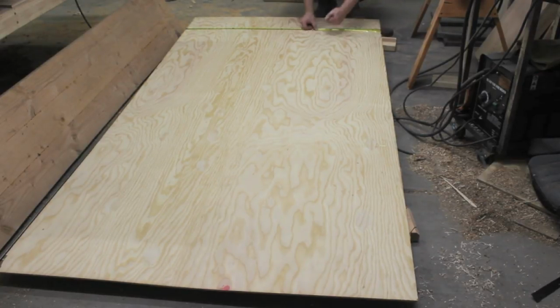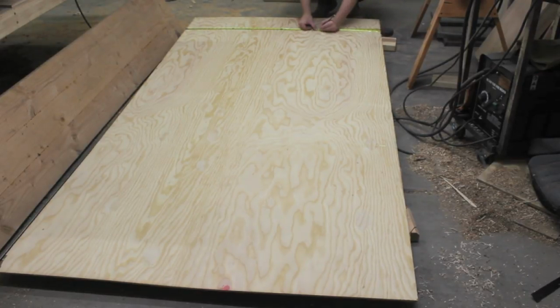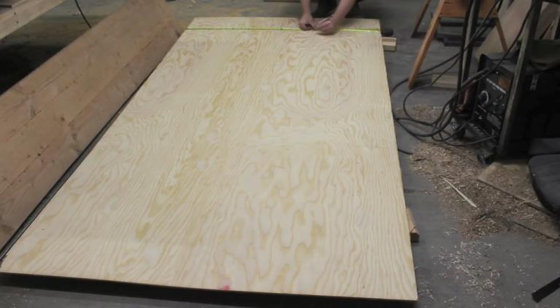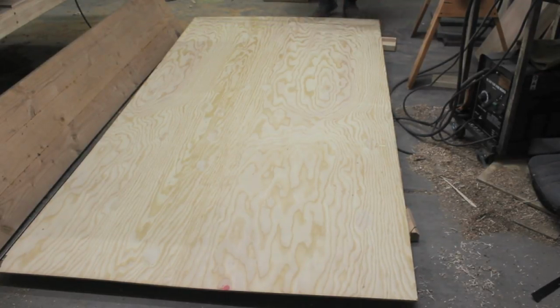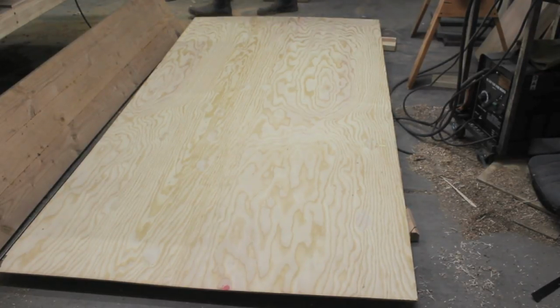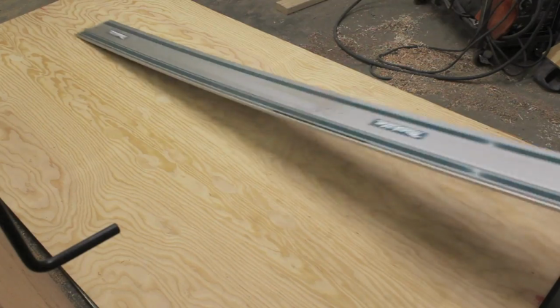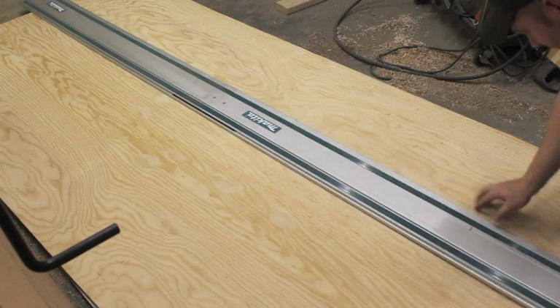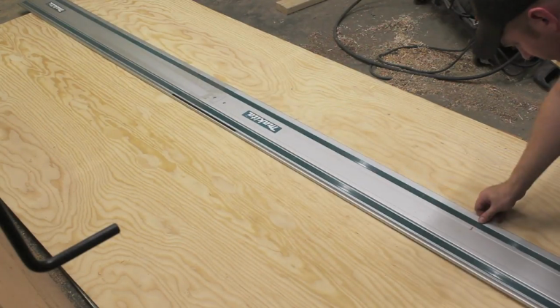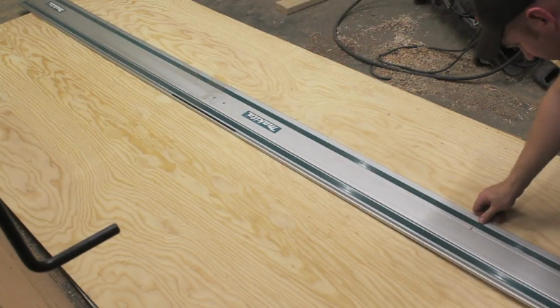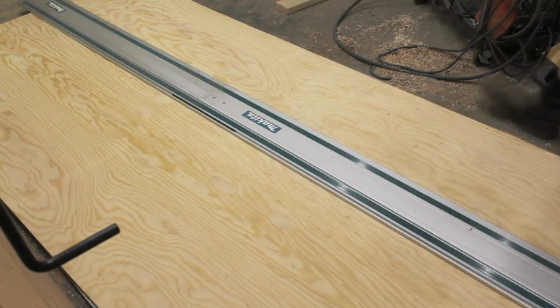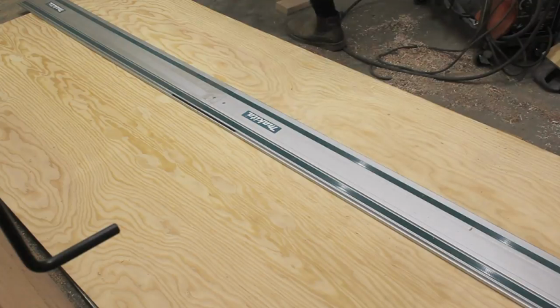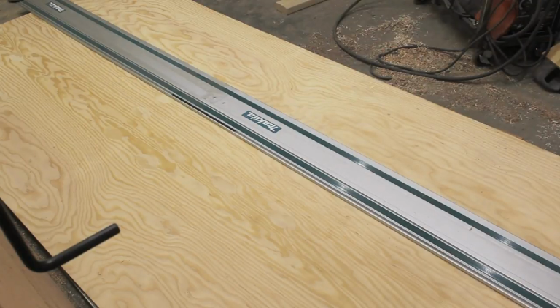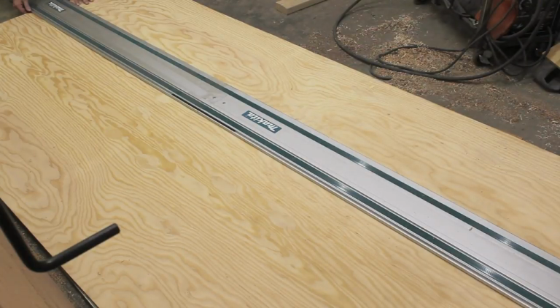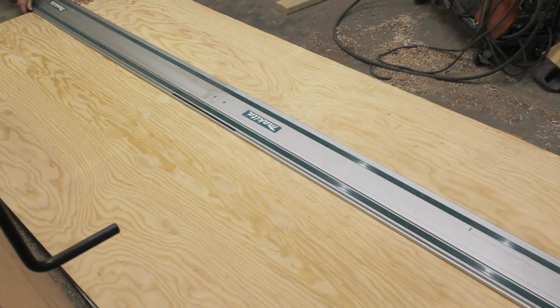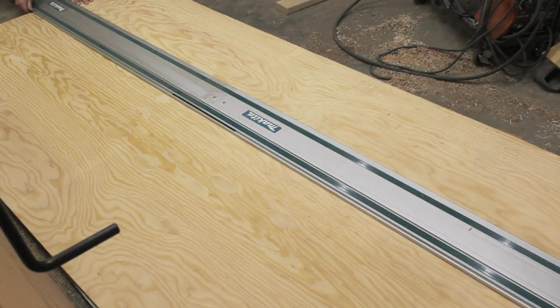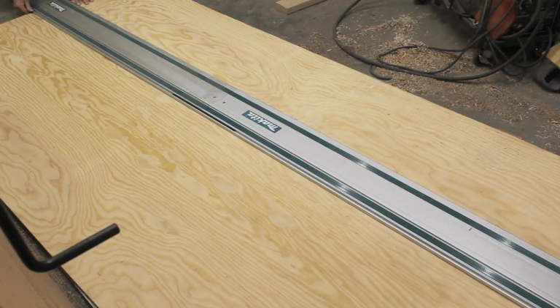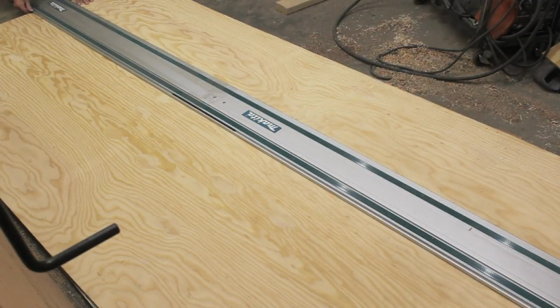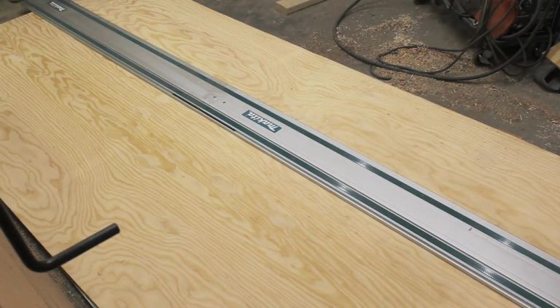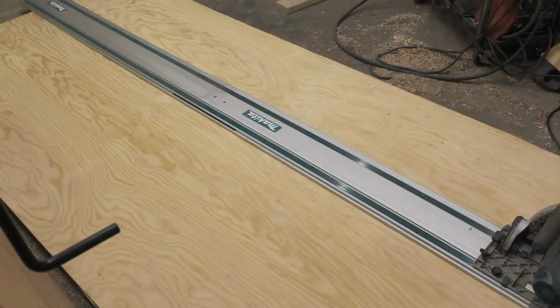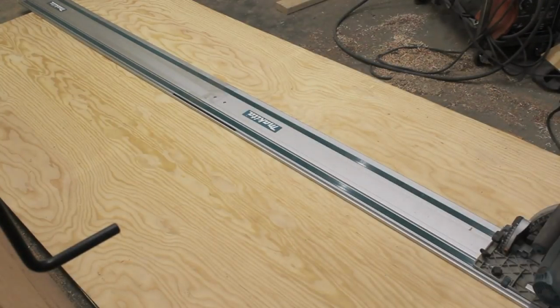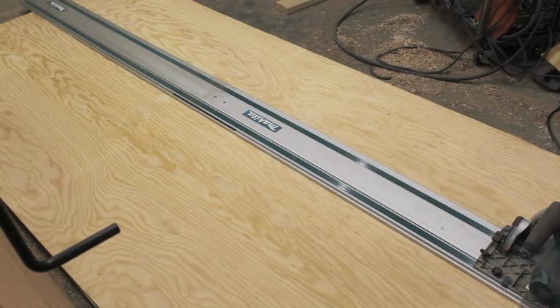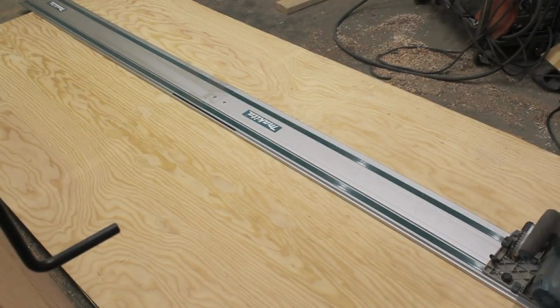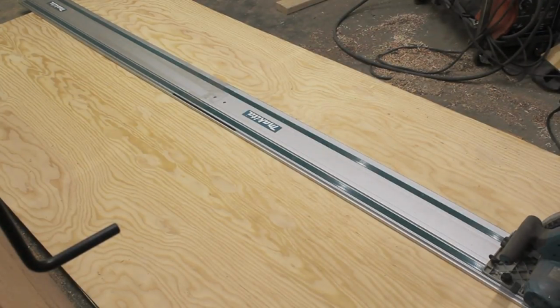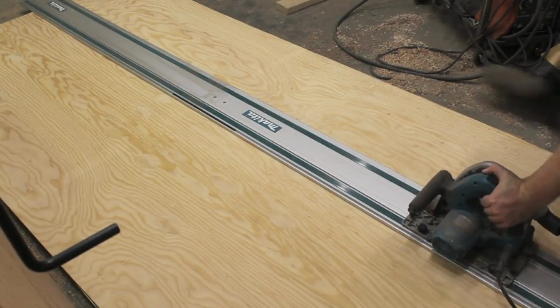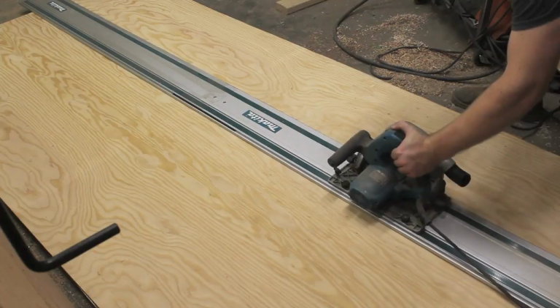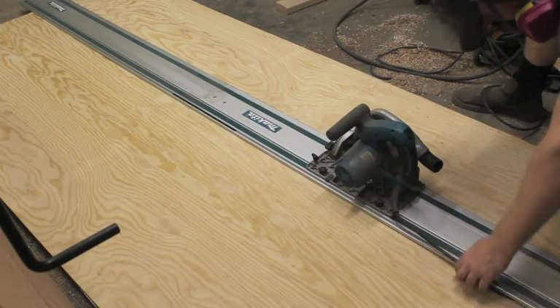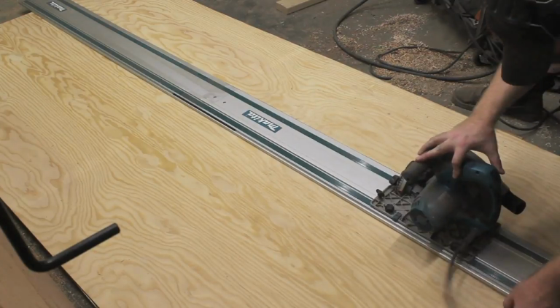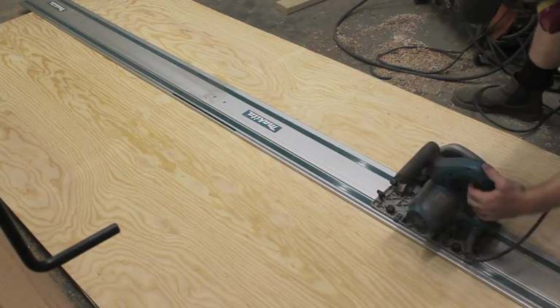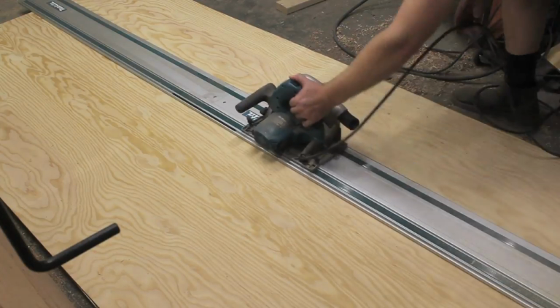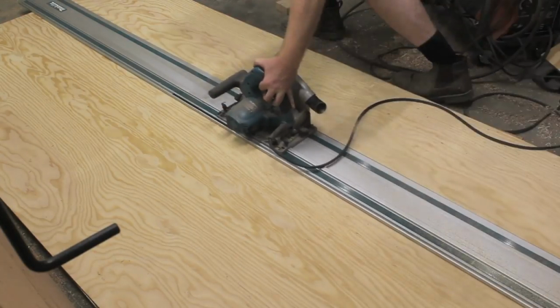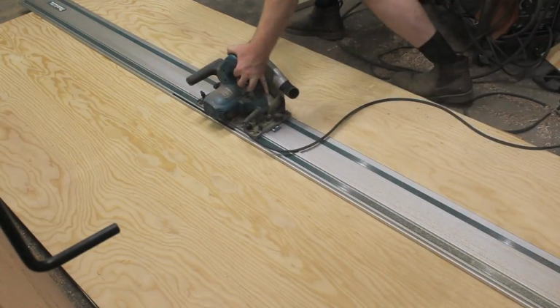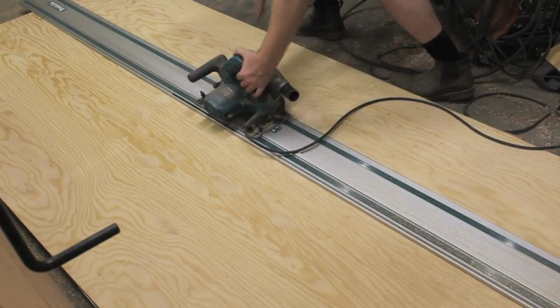For the chalkboard backing, I used 1/4-inch plywood. I measured the dimensions from the edges of the rabbets in the frame and then cut the plywood to size with a track saw. You could also use a table saw or a circular saw for these cuts if you don't have a track saw.